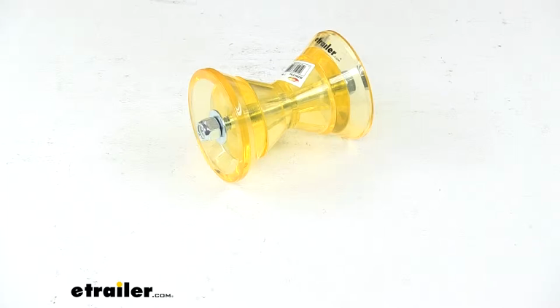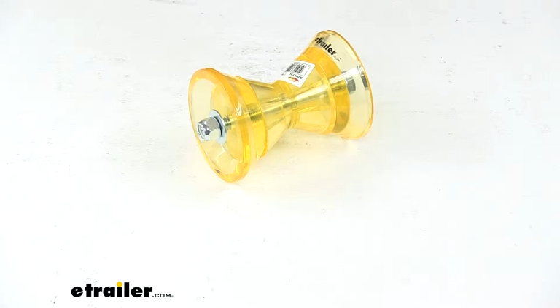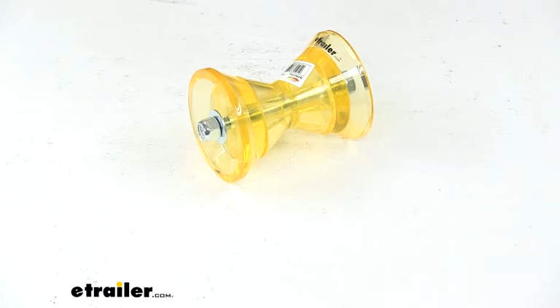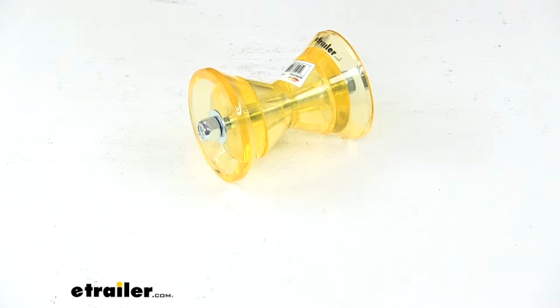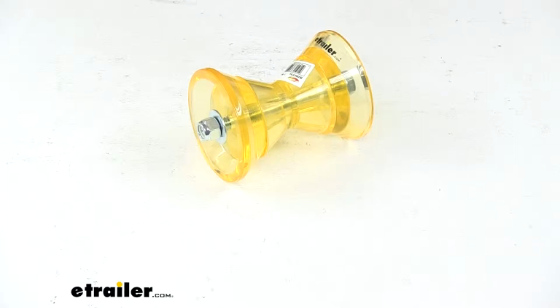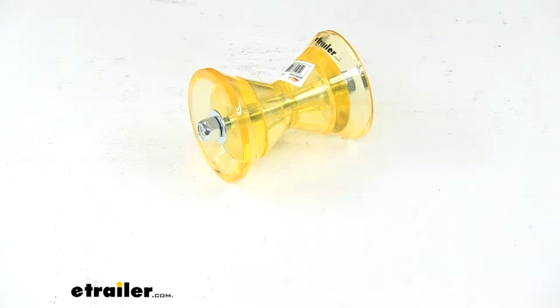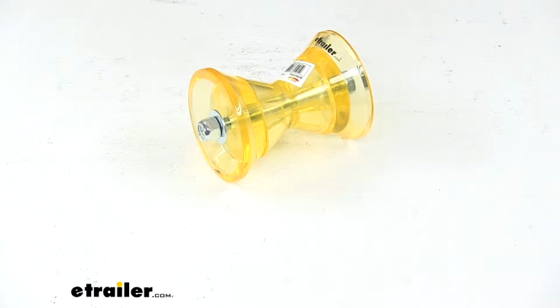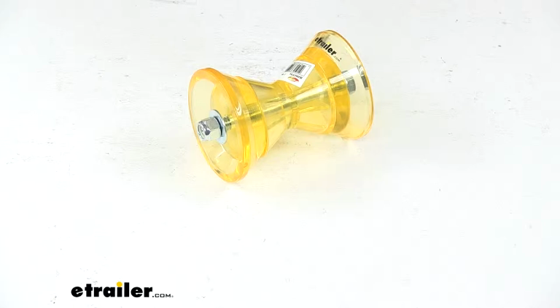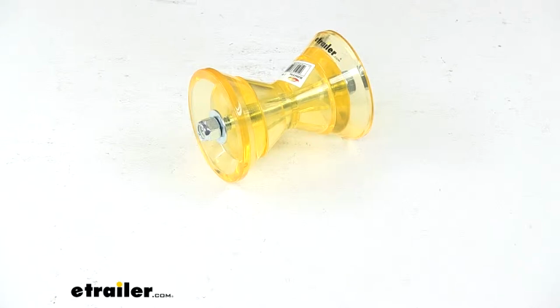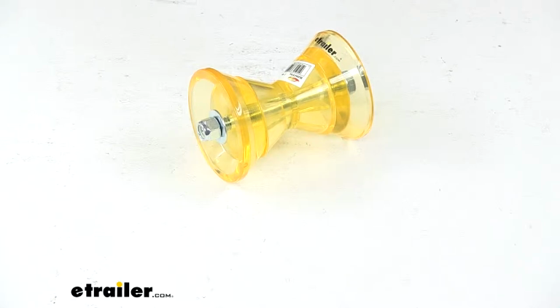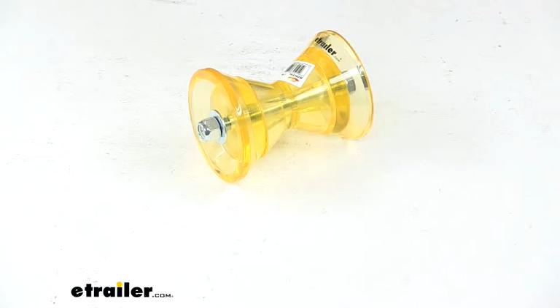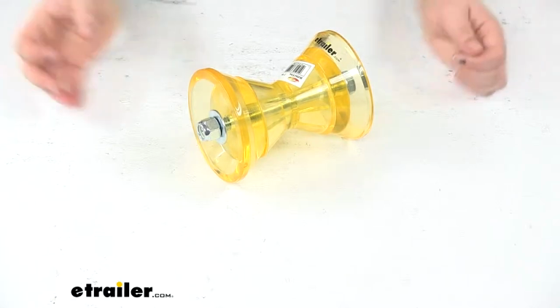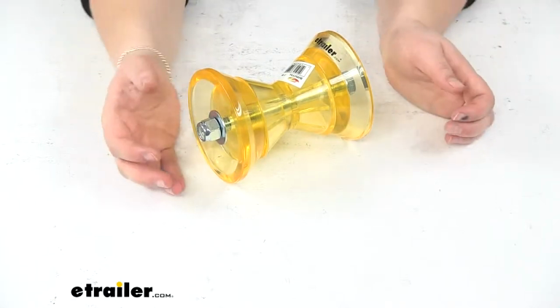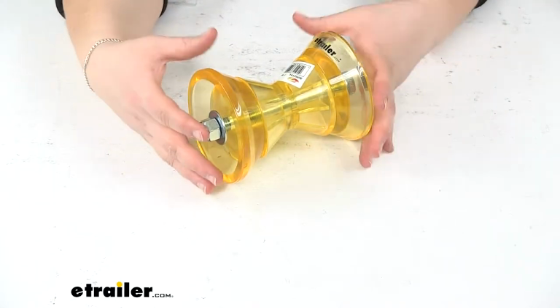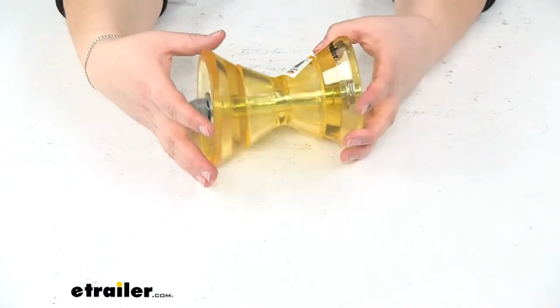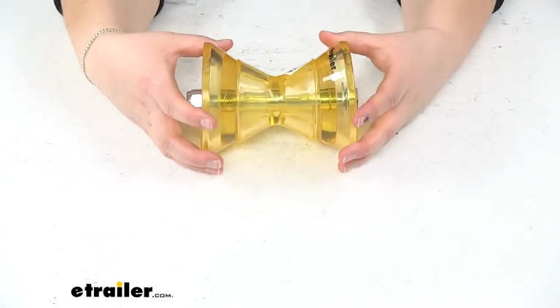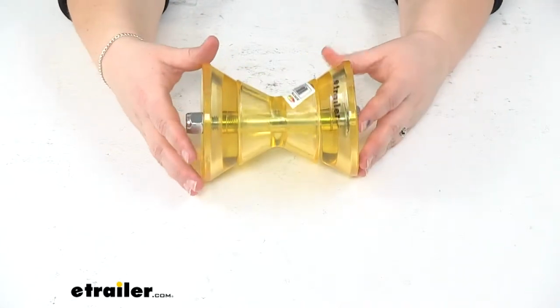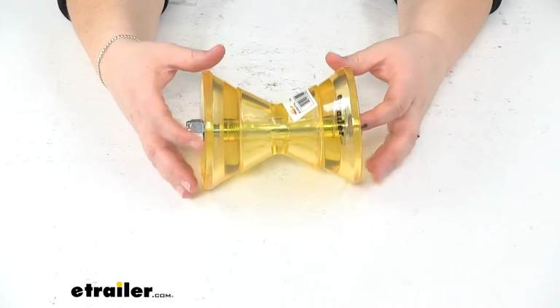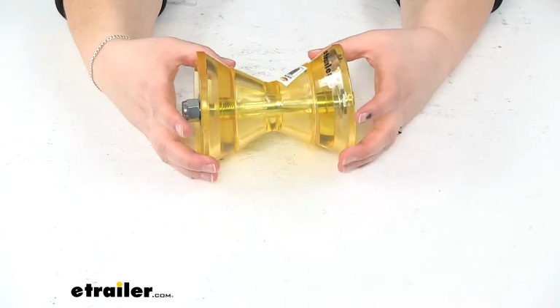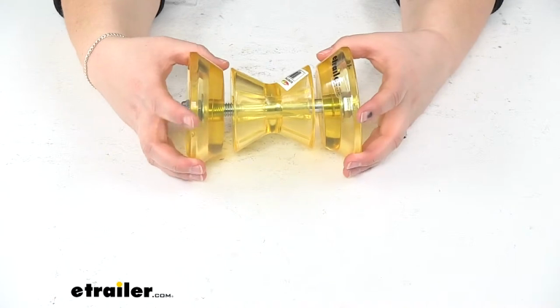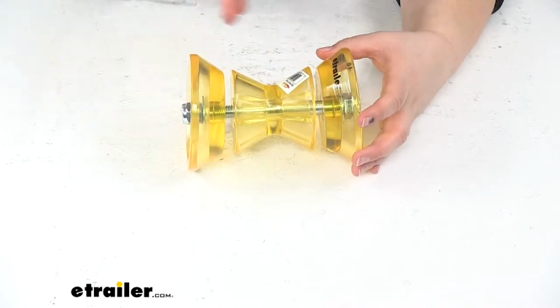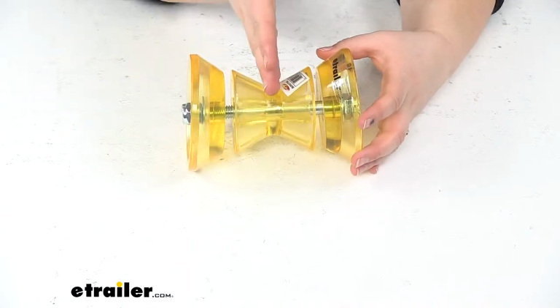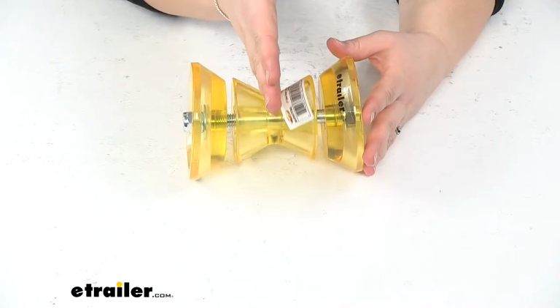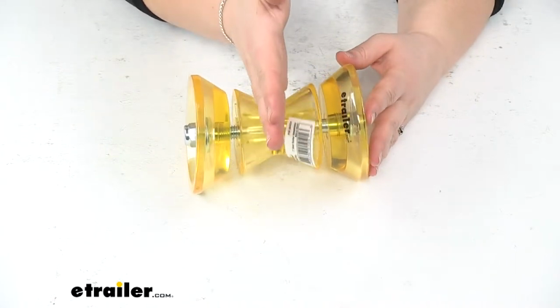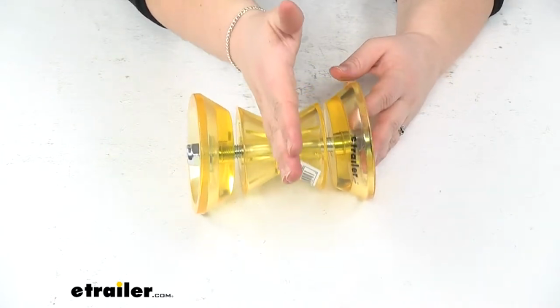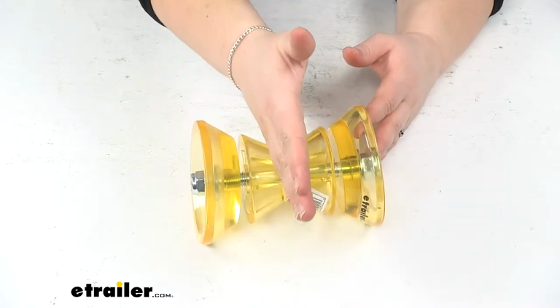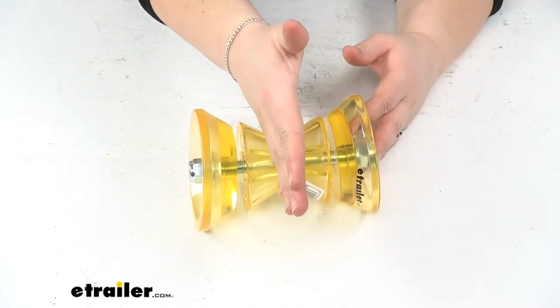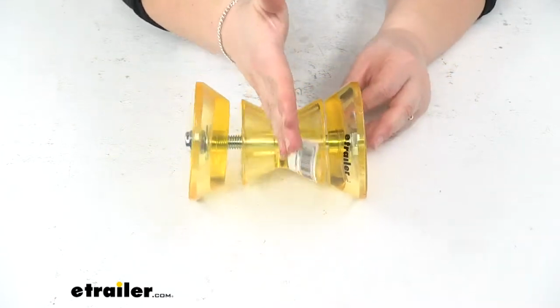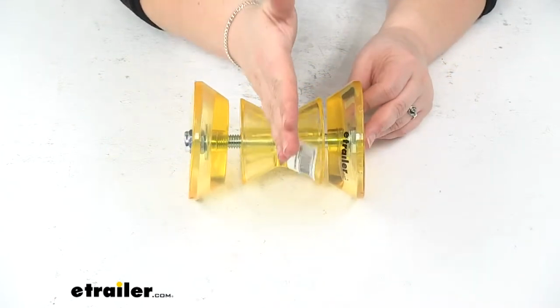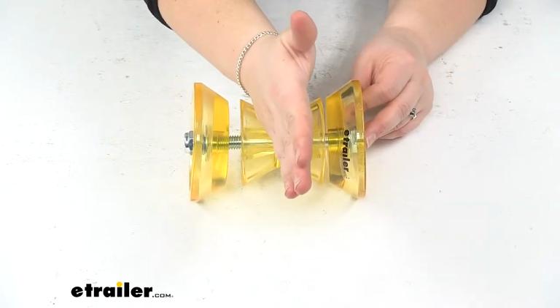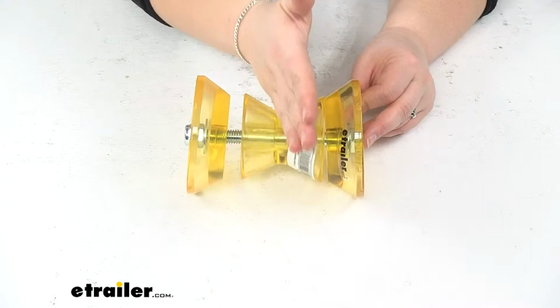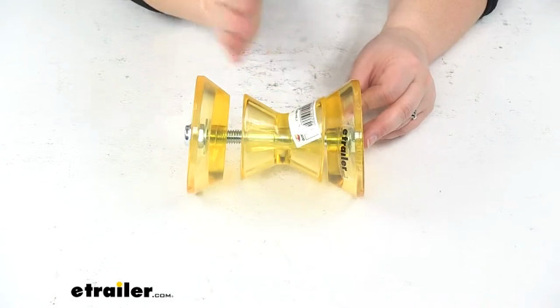Today we'll be taking a look at the C.E. Smith Bow Roller Assembly with Bells for three-inch wide bracket. This is going to help you load and unload your boat onto your trailer. Your boat bow is going to rest on this and kind of raise up on that roller.